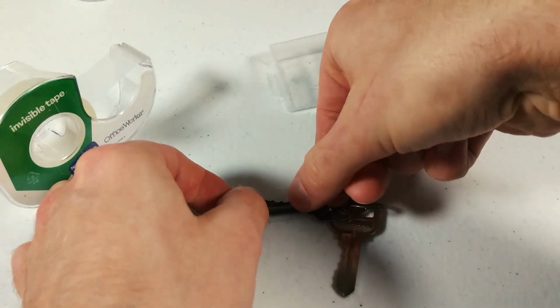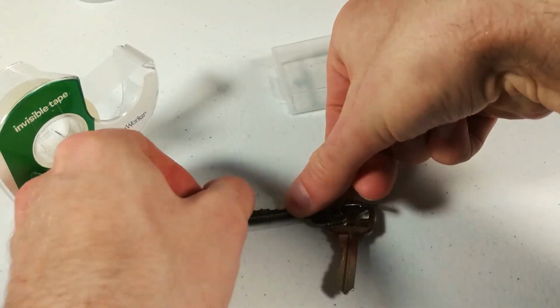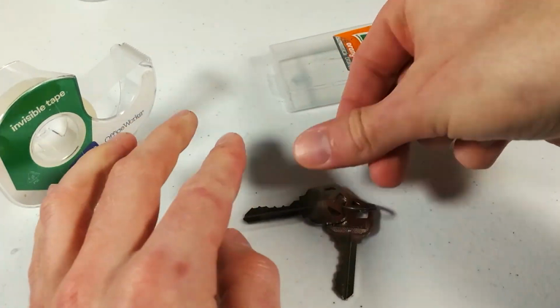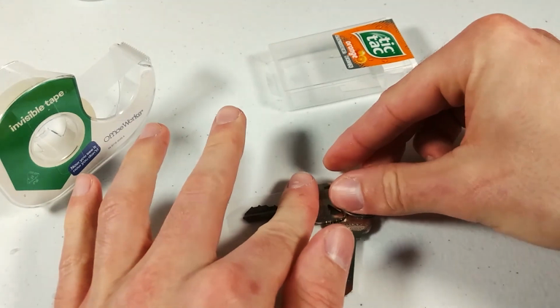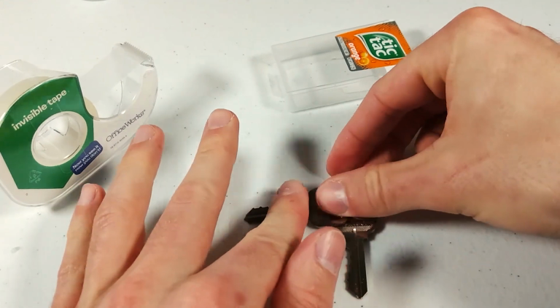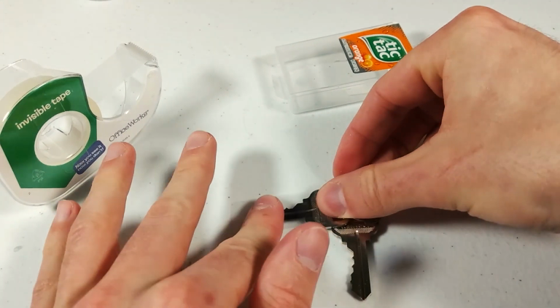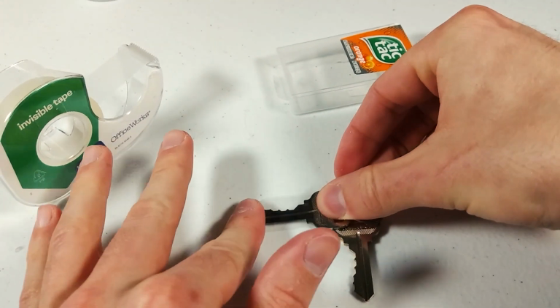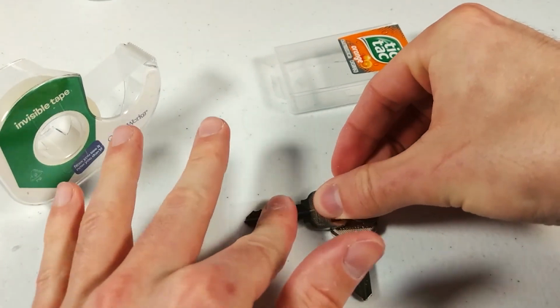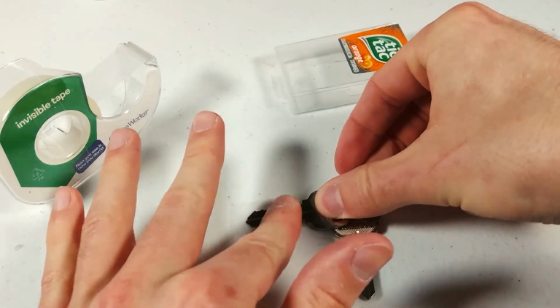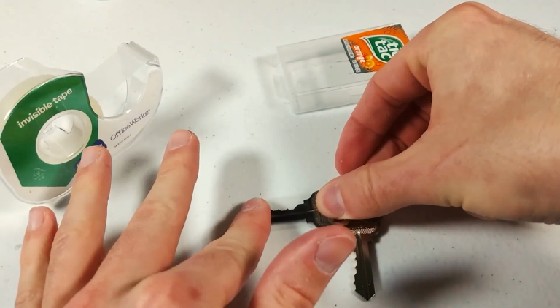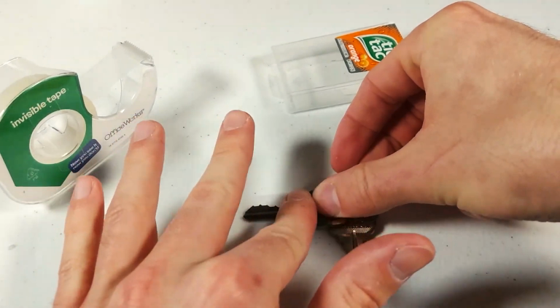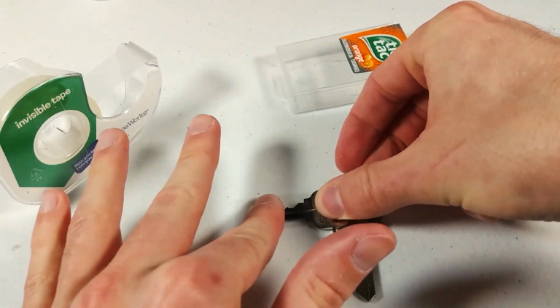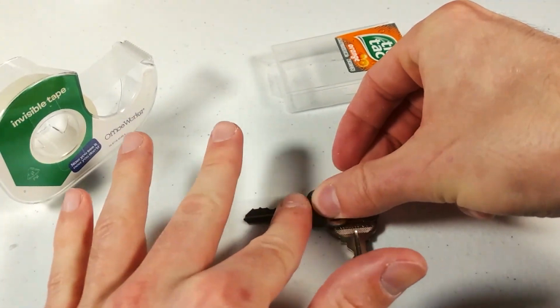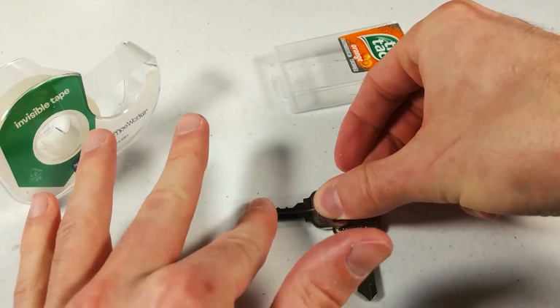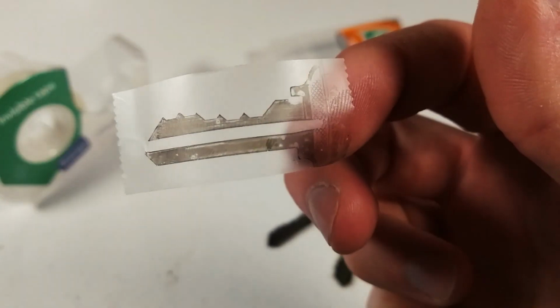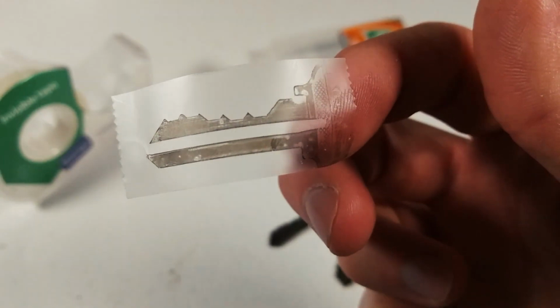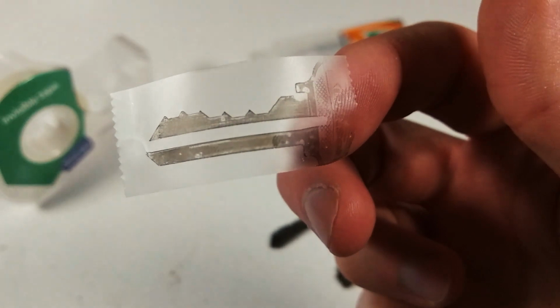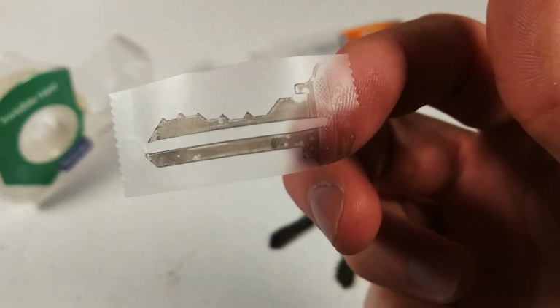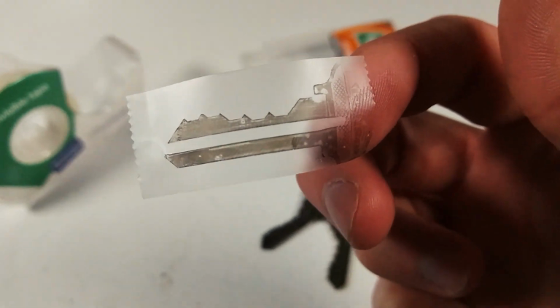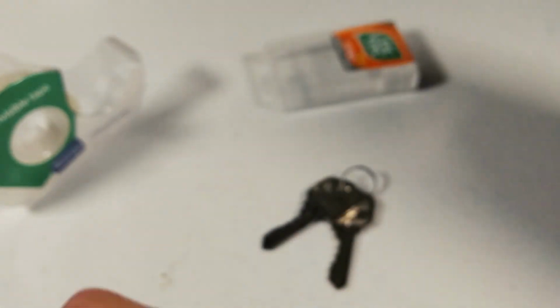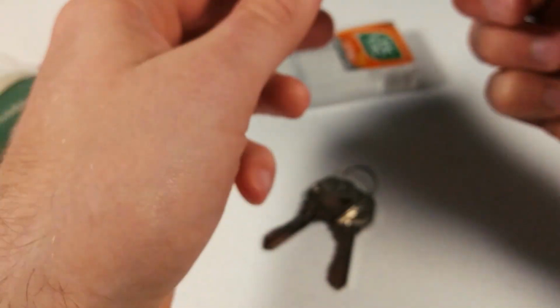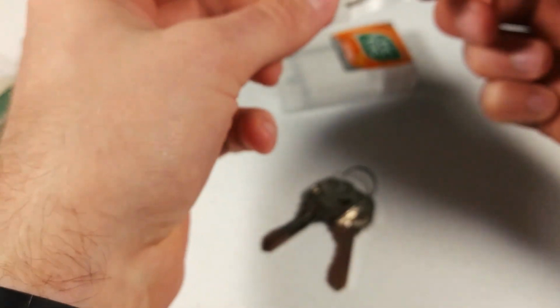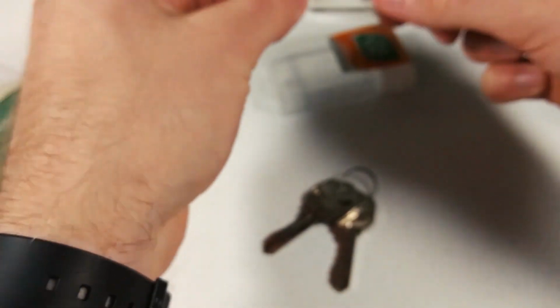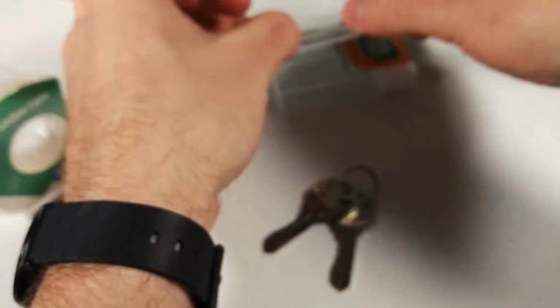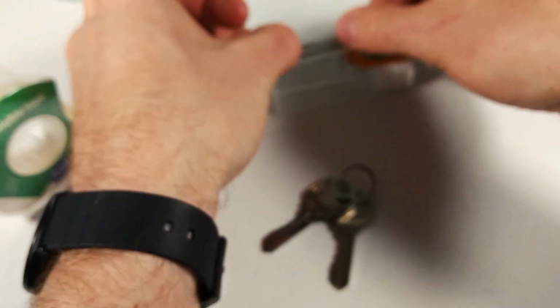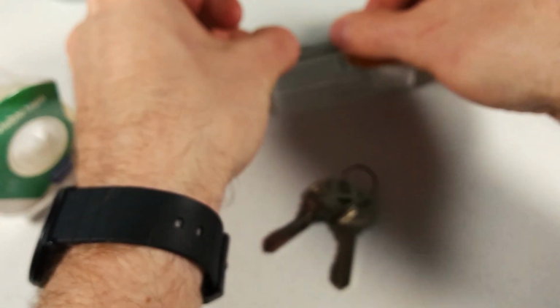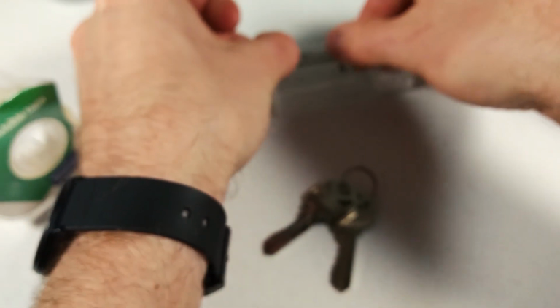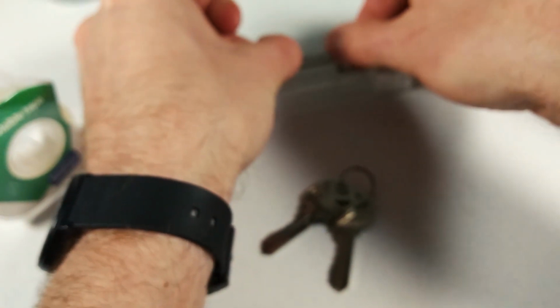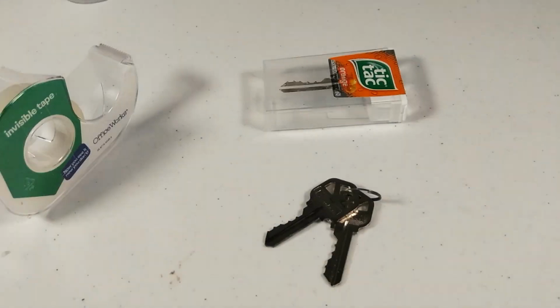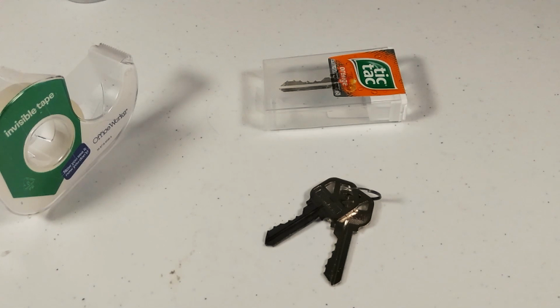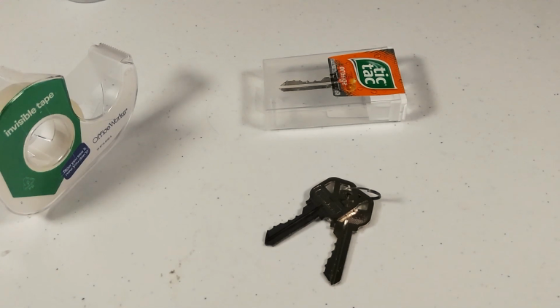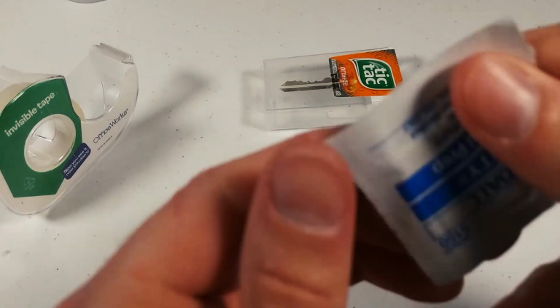Take a piece of scotch tape, place it on the soot side, and imprint the soot on the tape. Now we have a nice clean outline of the key. We're going to apply it to the surface of our tic-tac box.